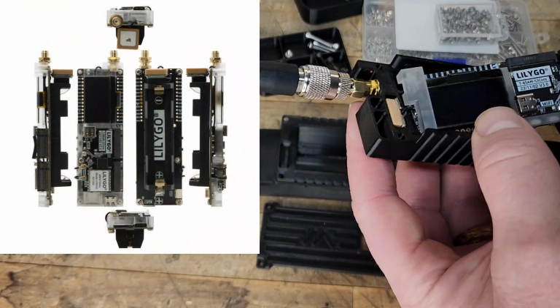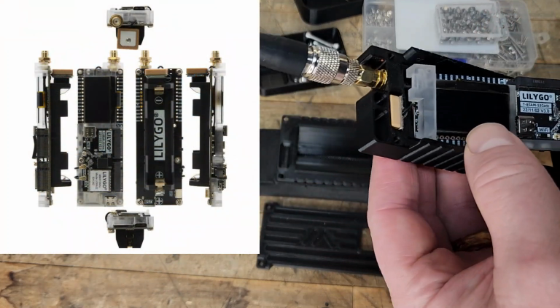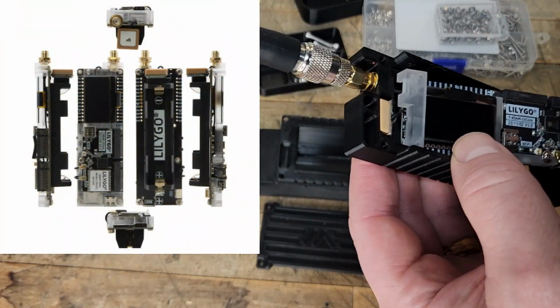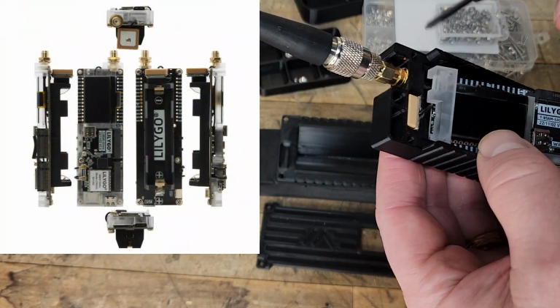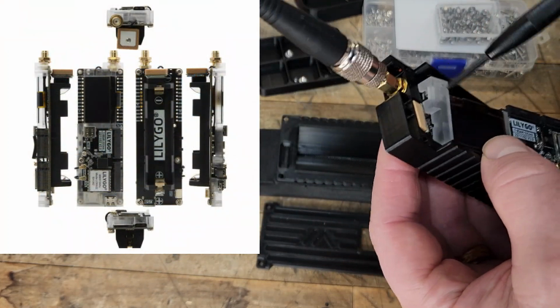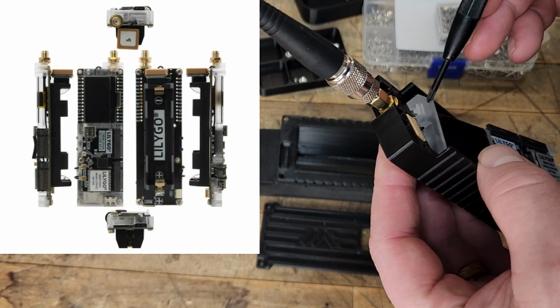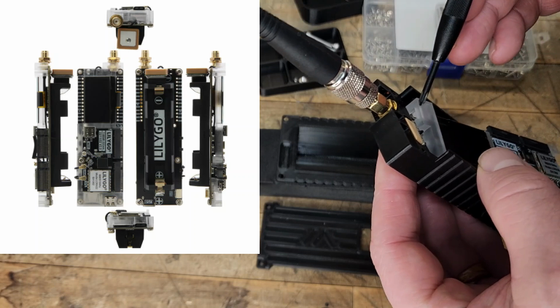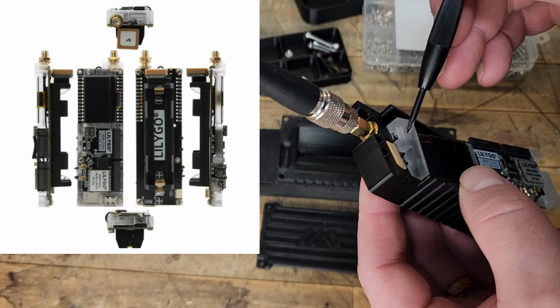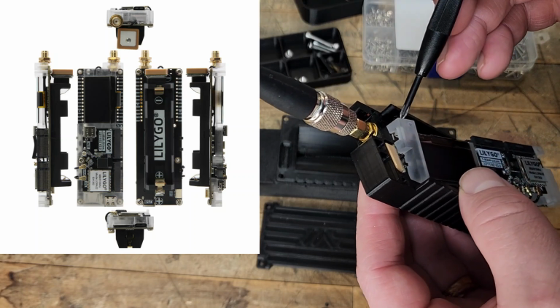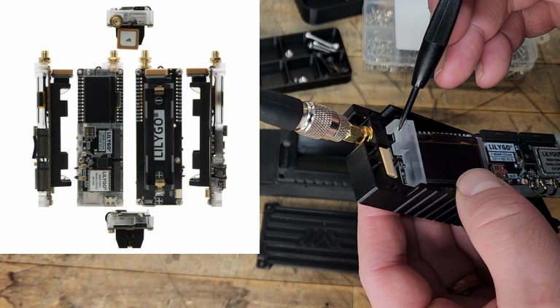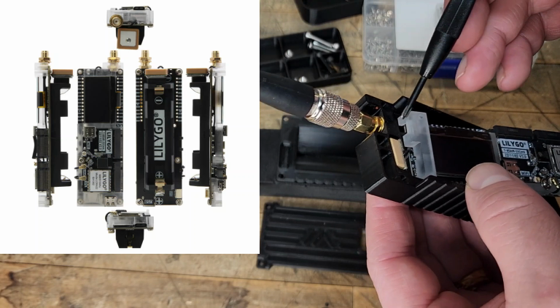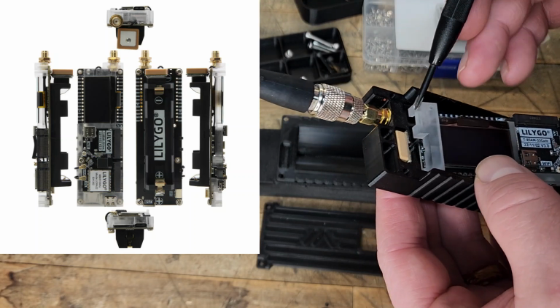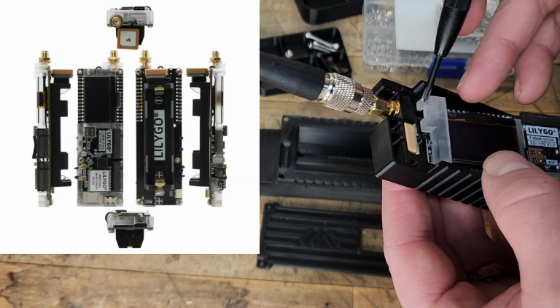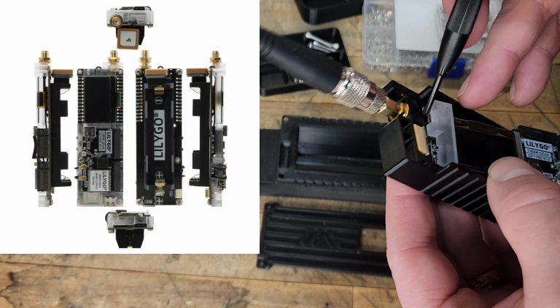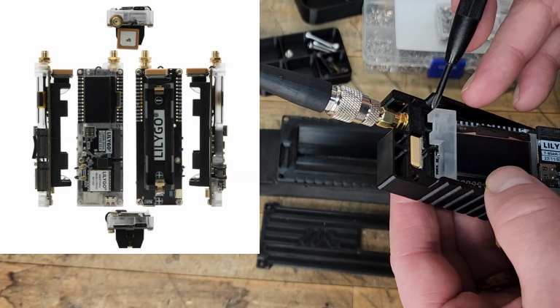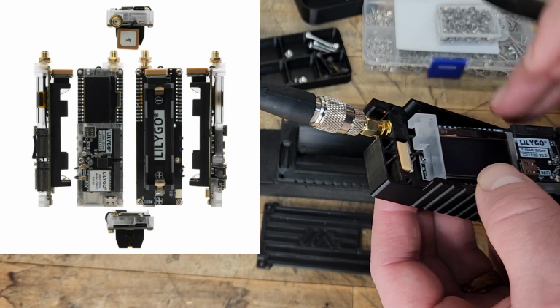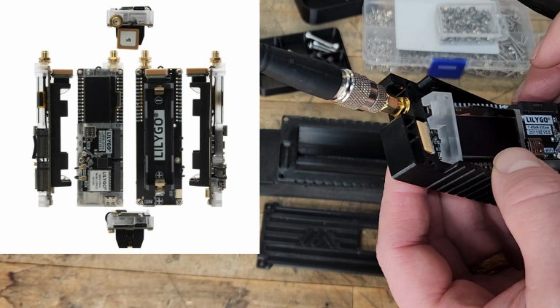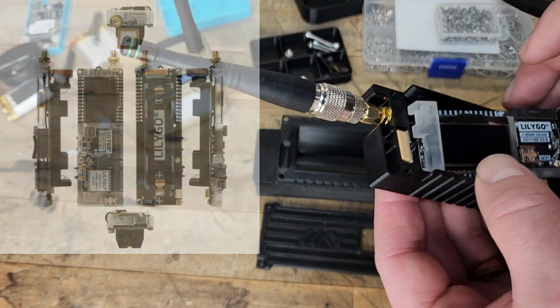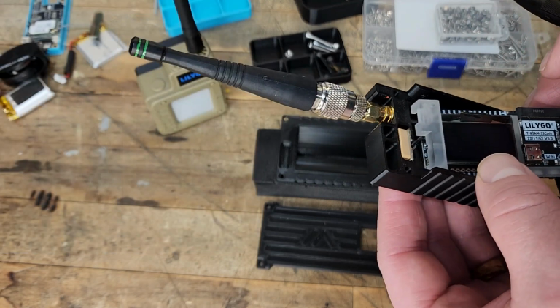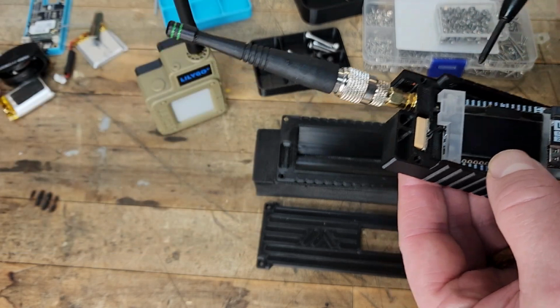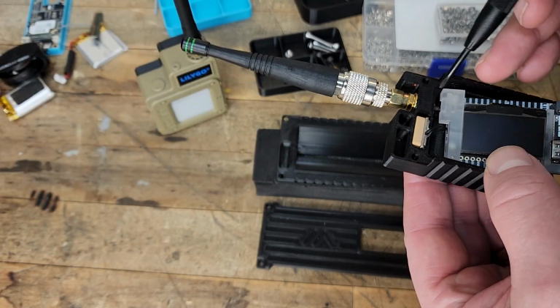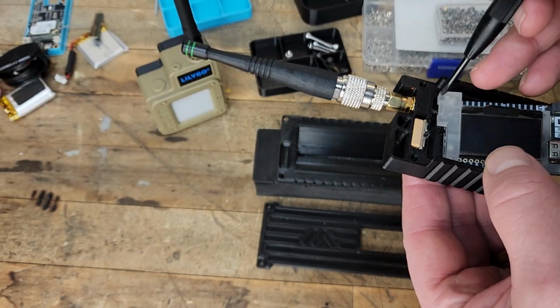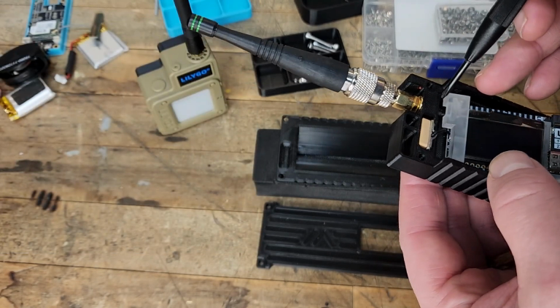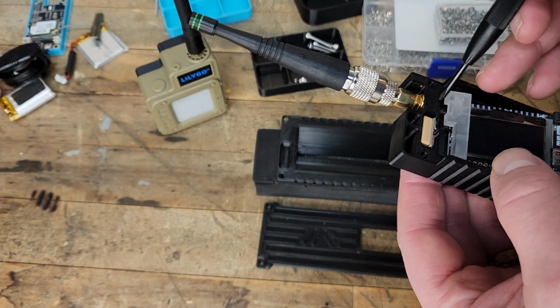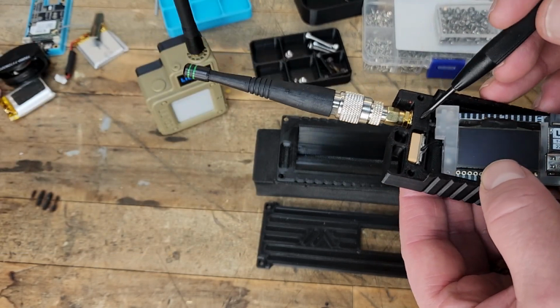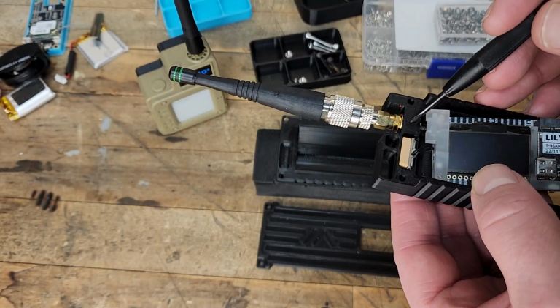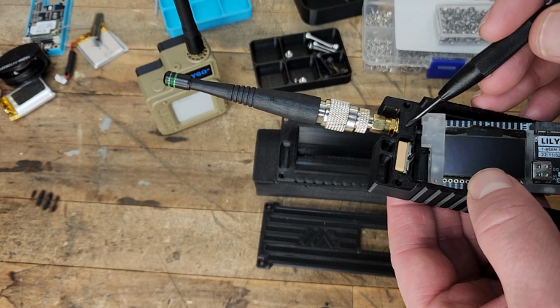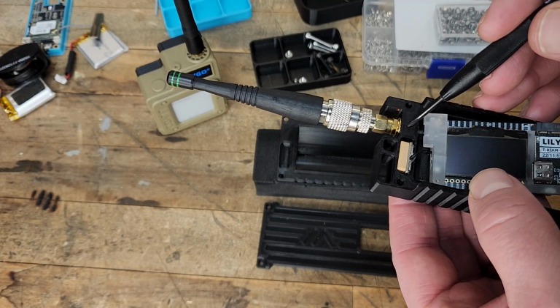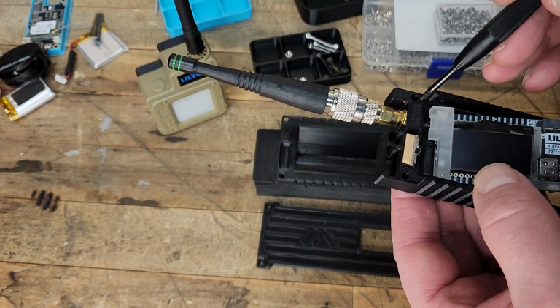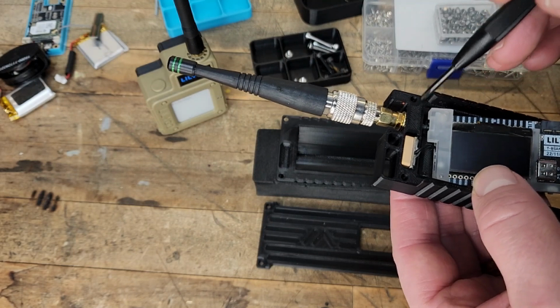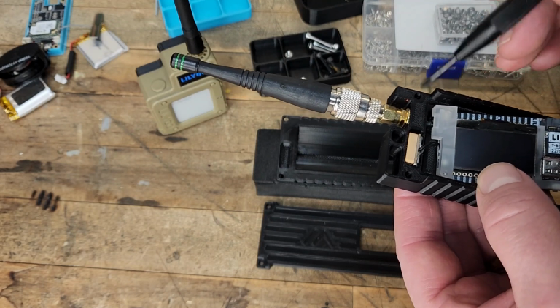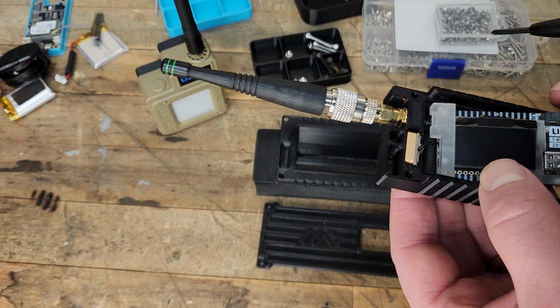The antenna stud is slid into a slot right here in this plastic piece. You're obviously going to have to slide it out of that slot — it's open in the back so you can do that — and then get it up into the frame here. That's where some people have had some problems.